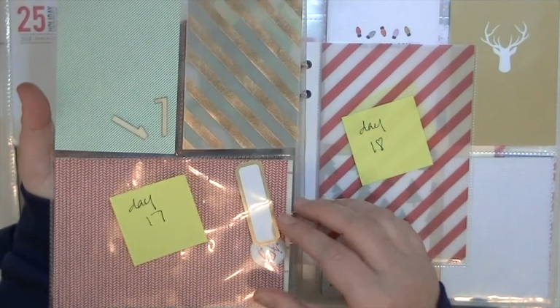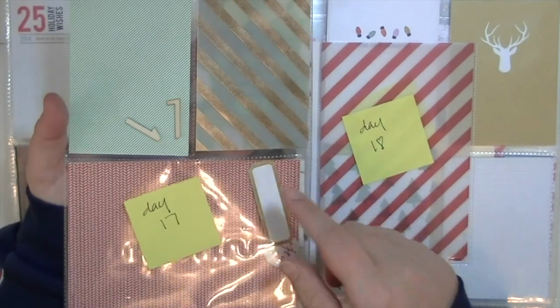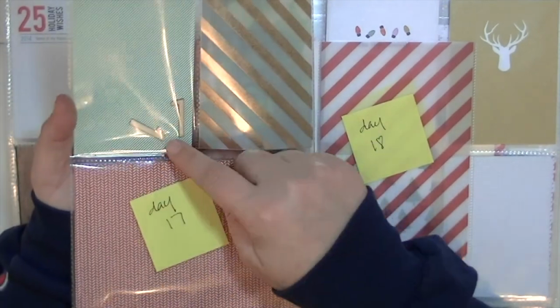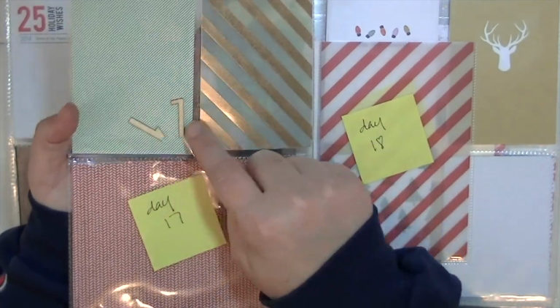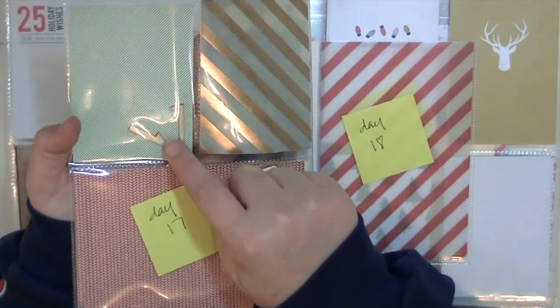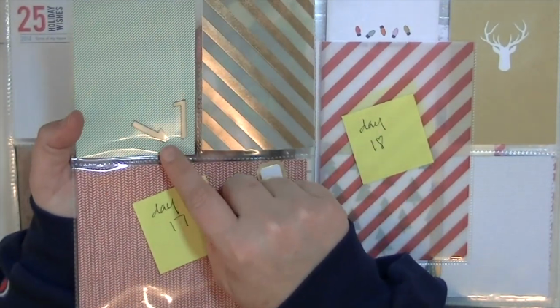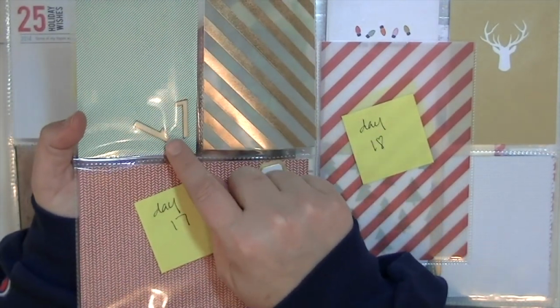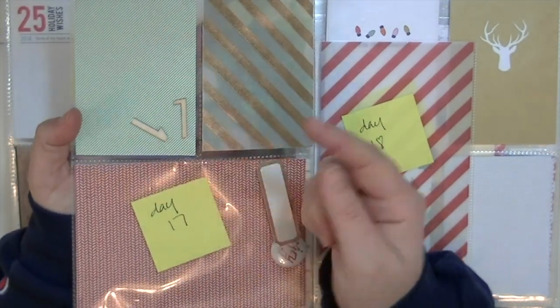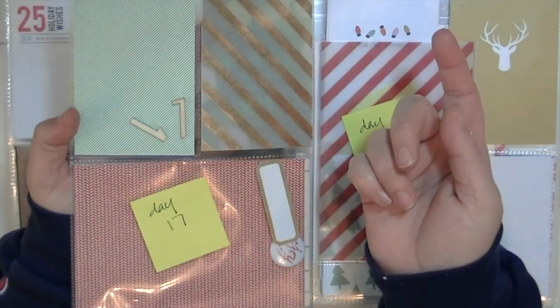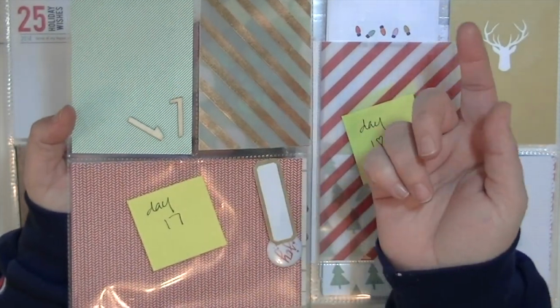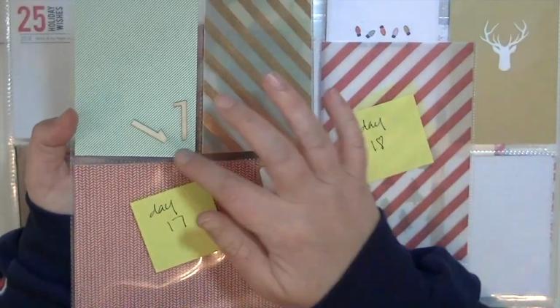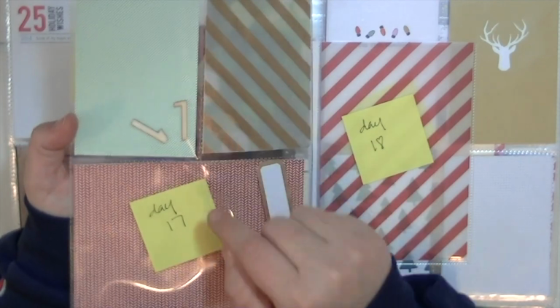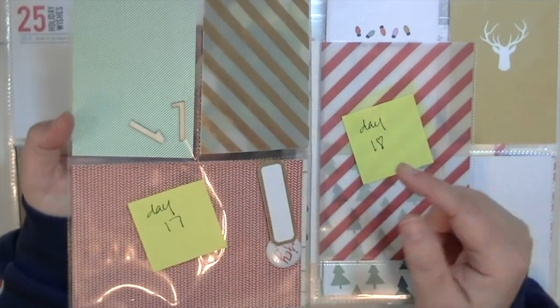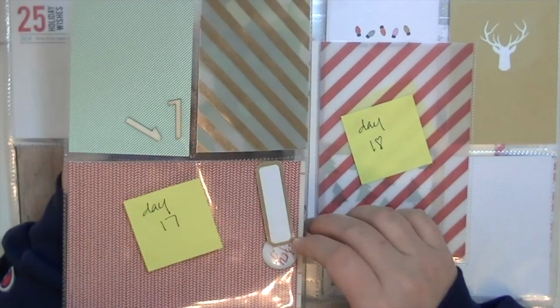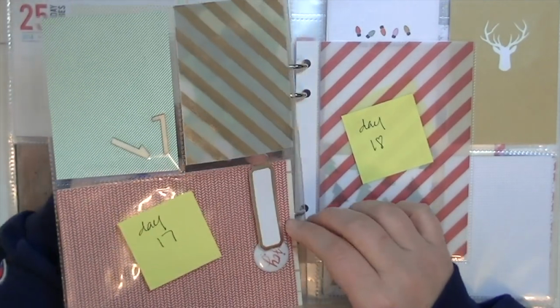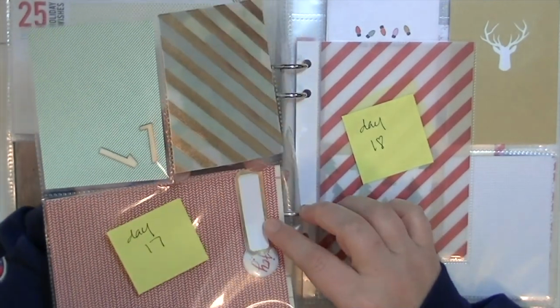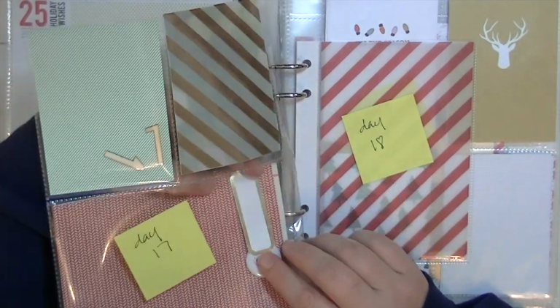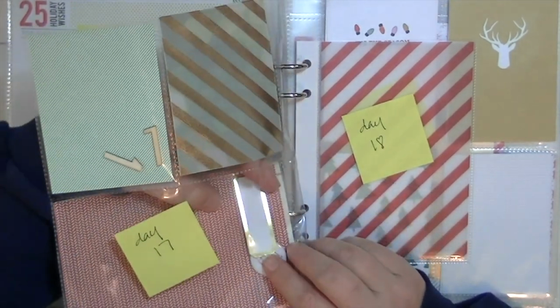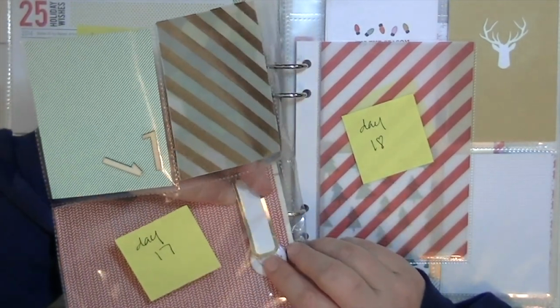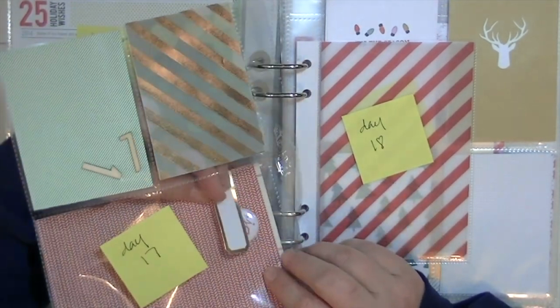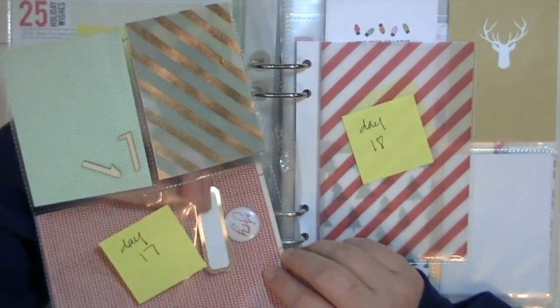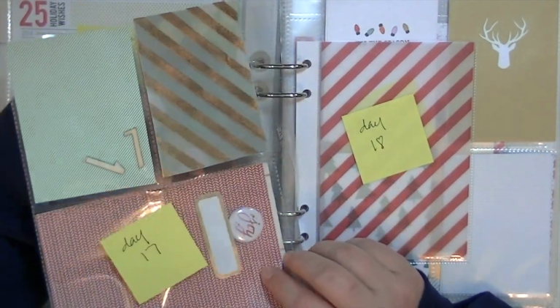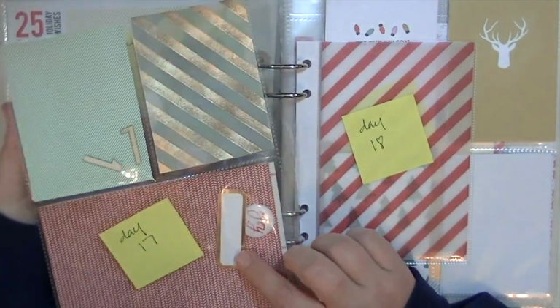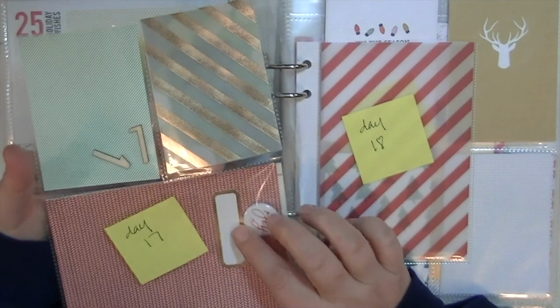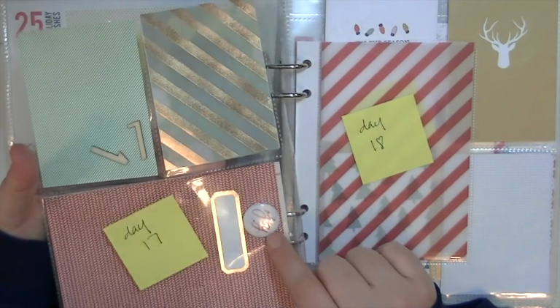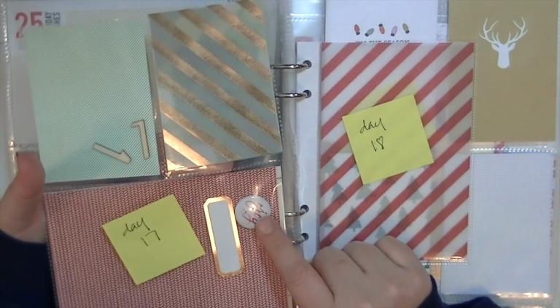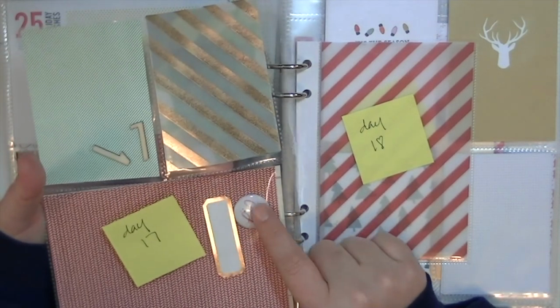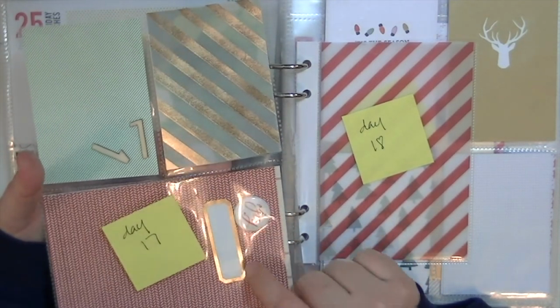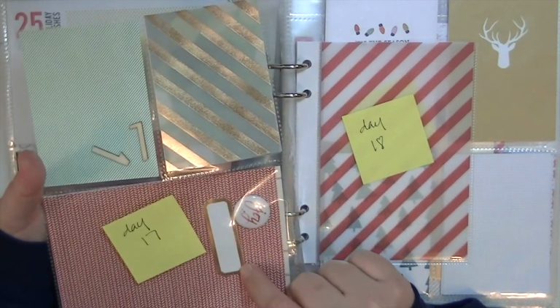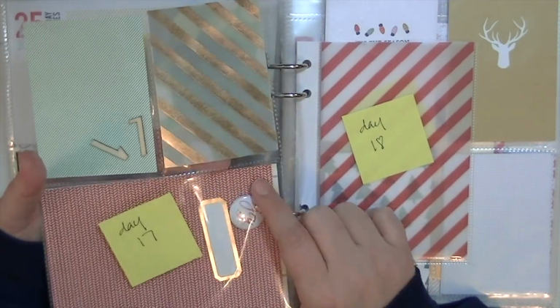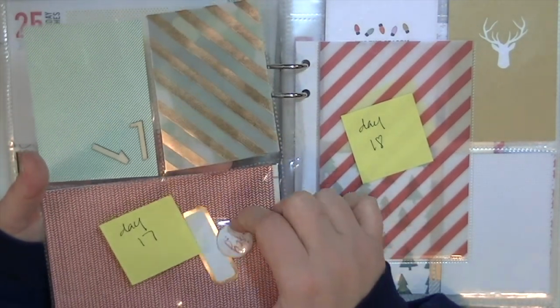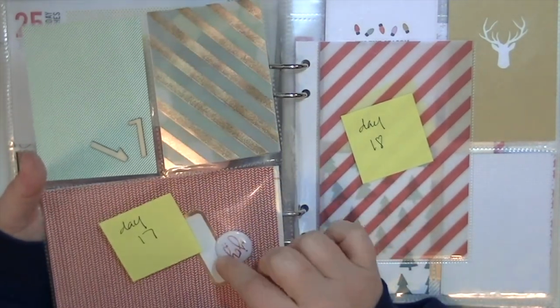For day 17 I have a one and a seven wood veneer in this pocket because I want to use that, but in case it falls out I marked it. And then here I just have a little gold label — I really want to use this joy wood veneer on this paper so I stuck it there.